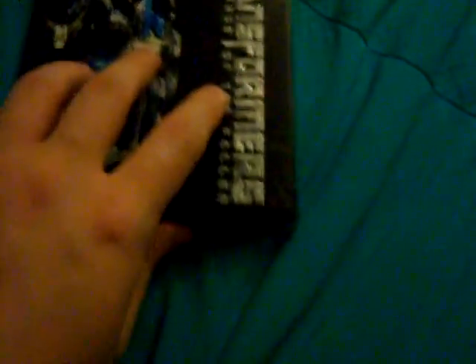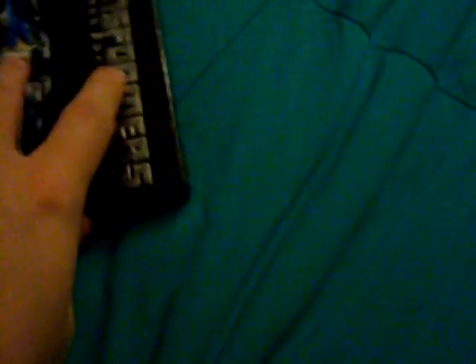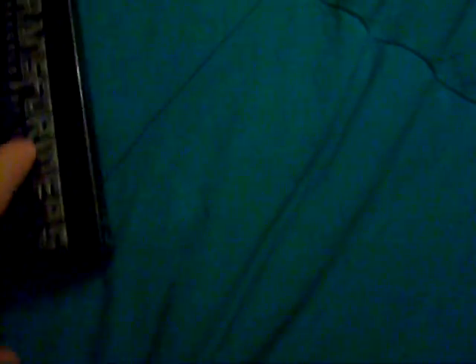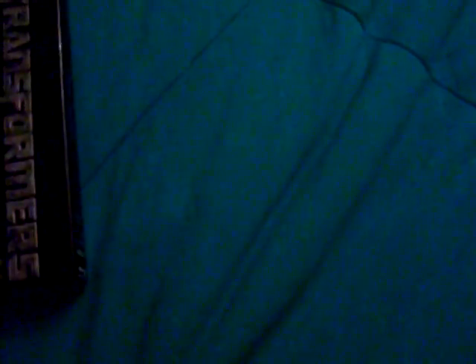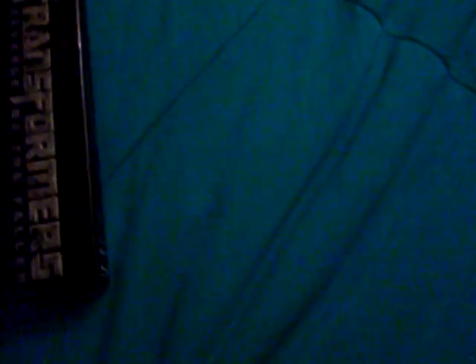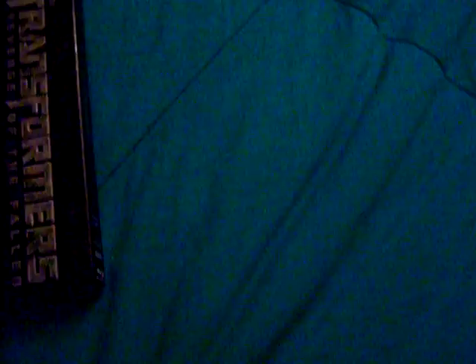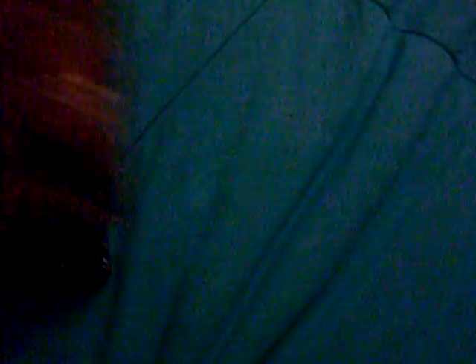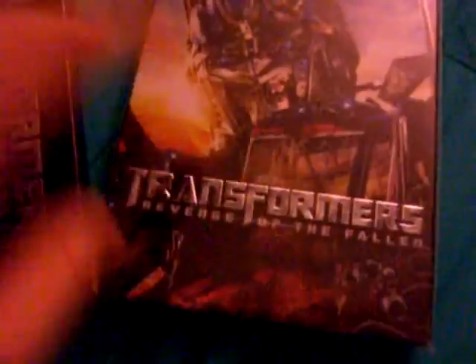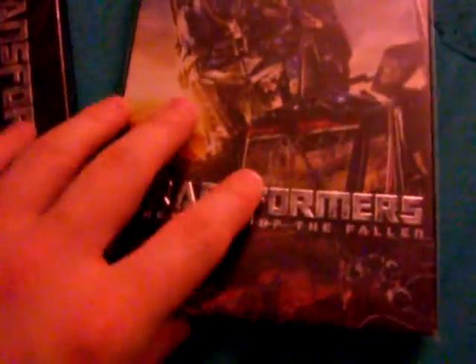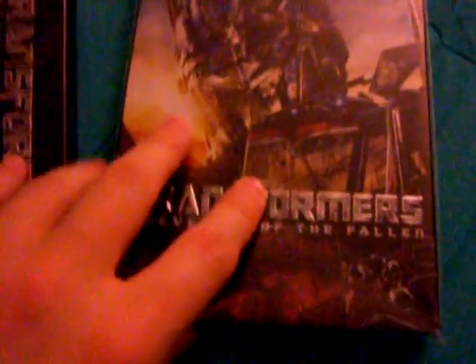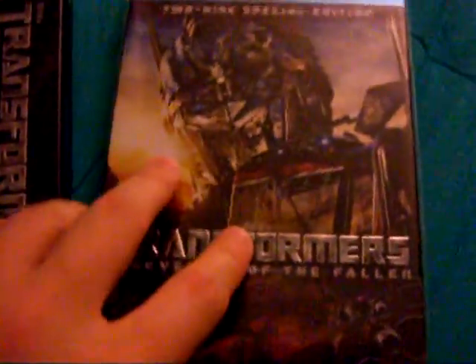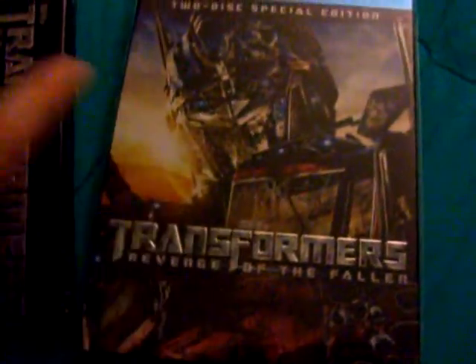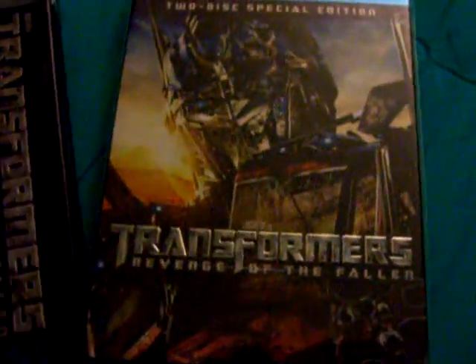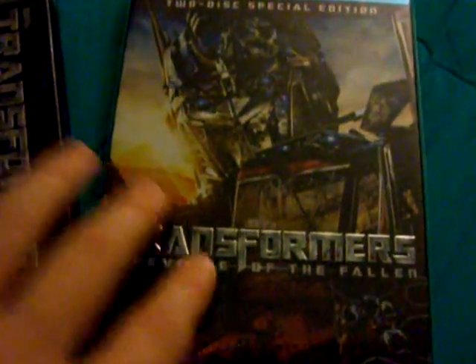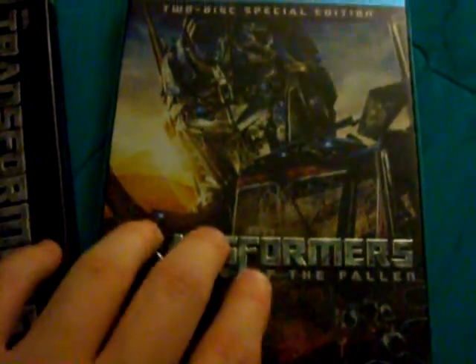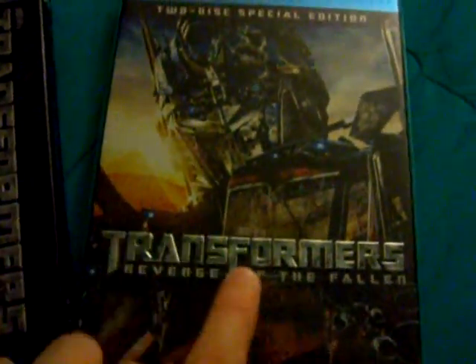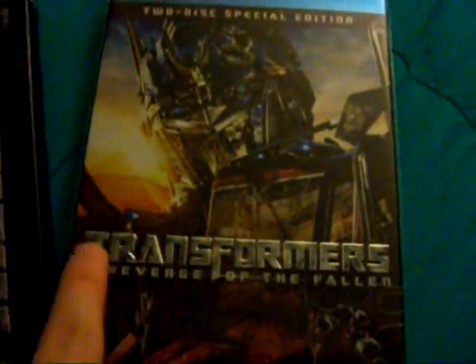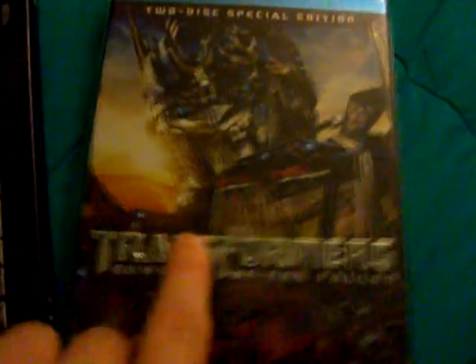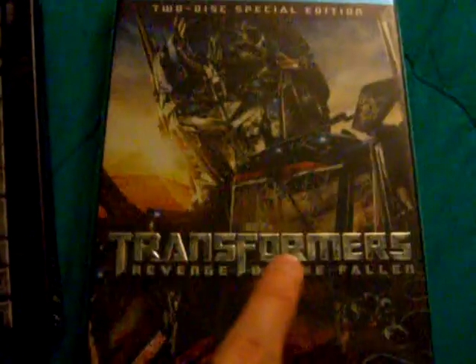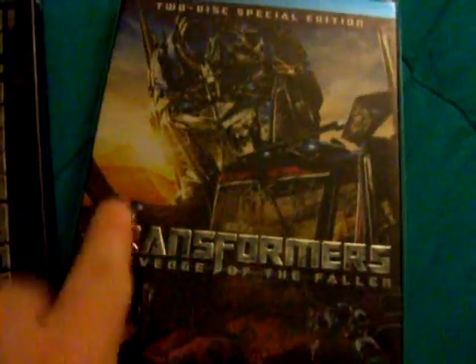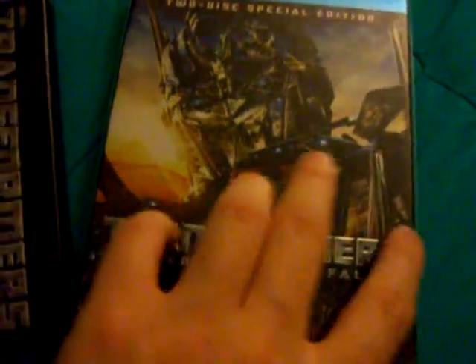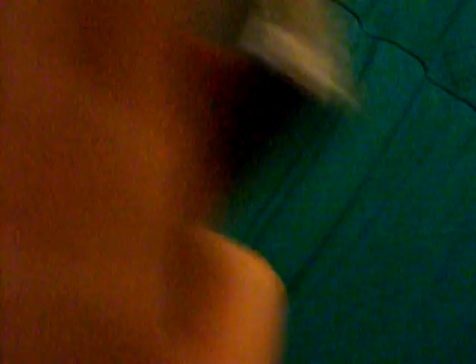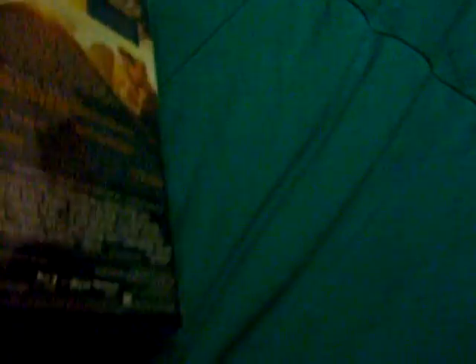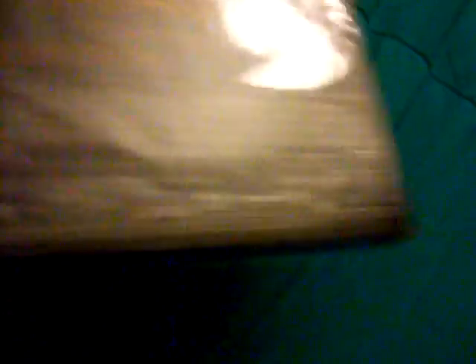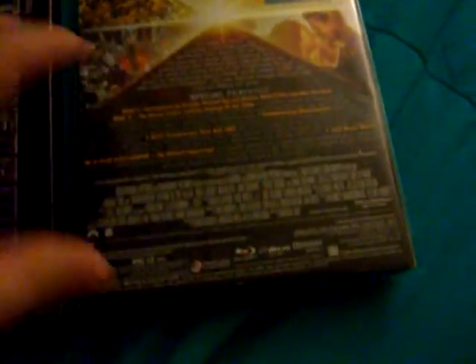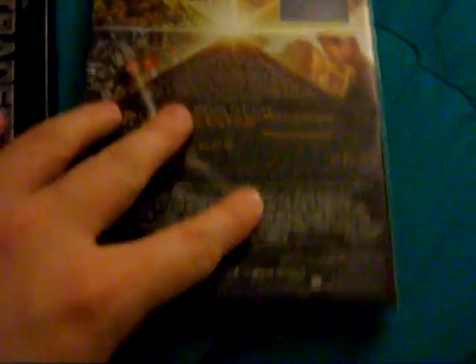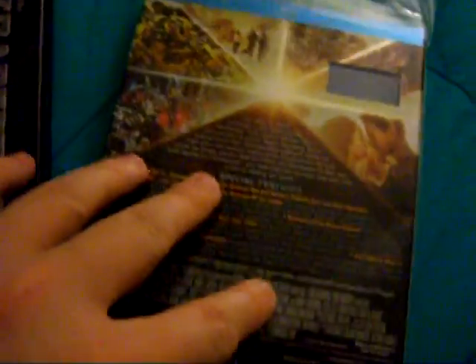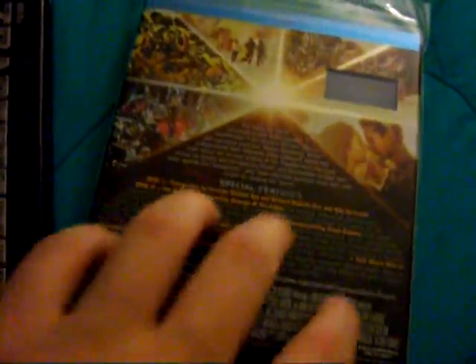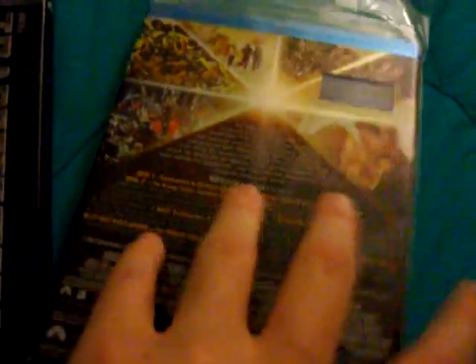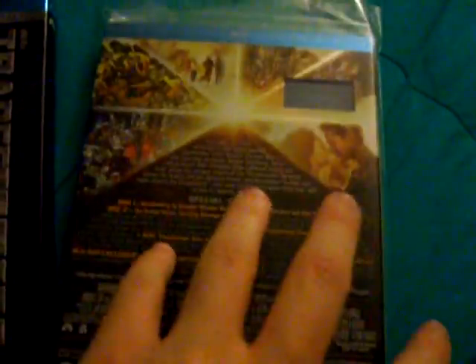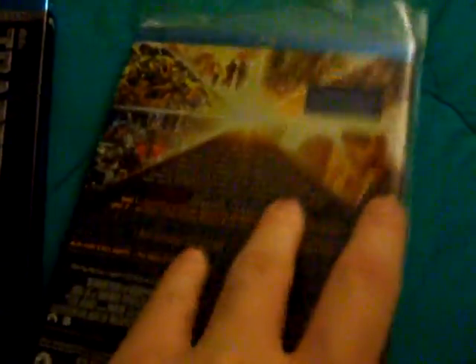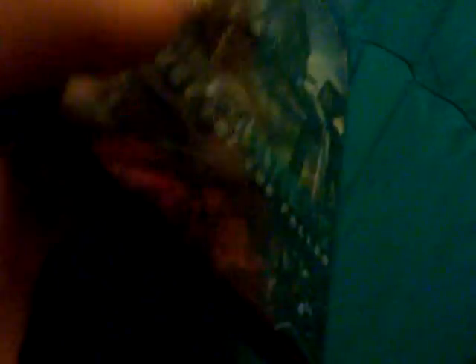I also have the regular edition, the regular 2-disc special edition. I don't have the disc for it, but I have the slipcover, and the letters are embossed as well. This just has the scenes that are non-IMAX — this is just a regular edition.